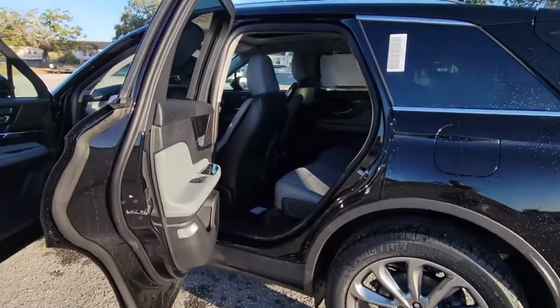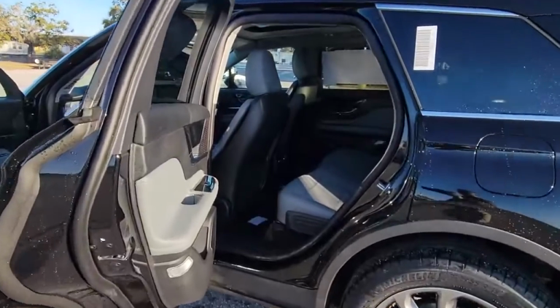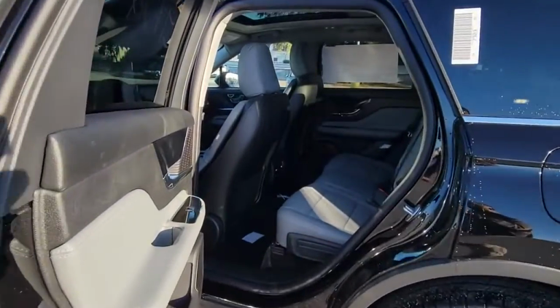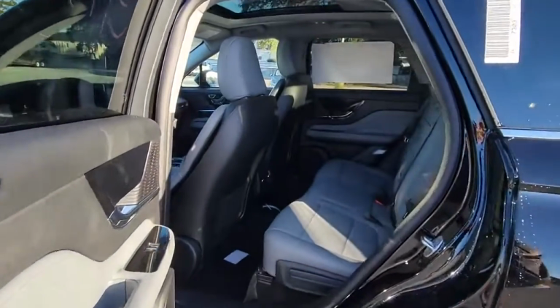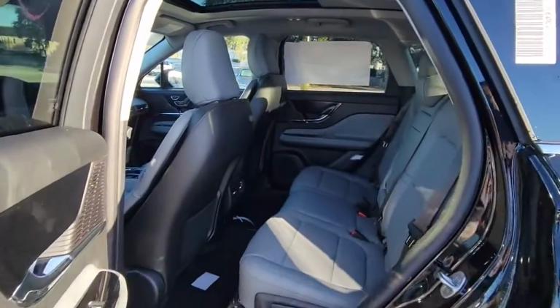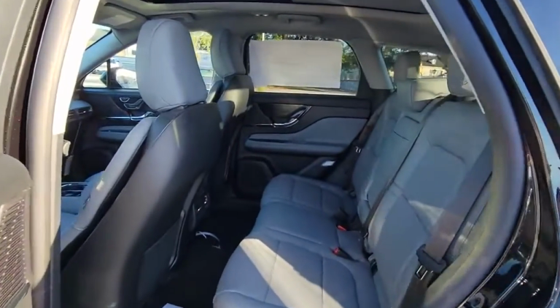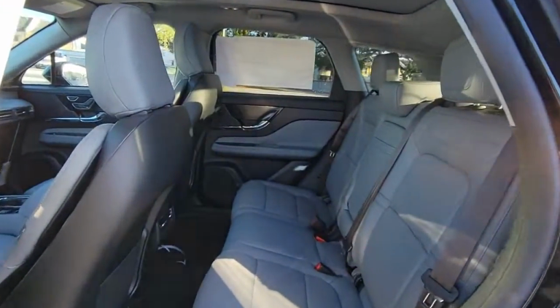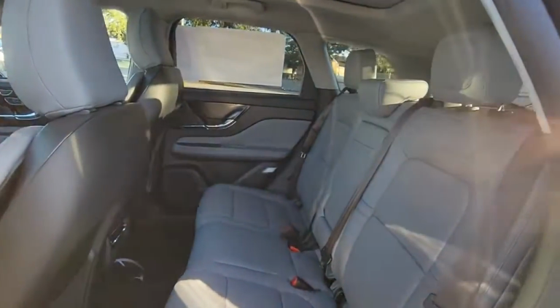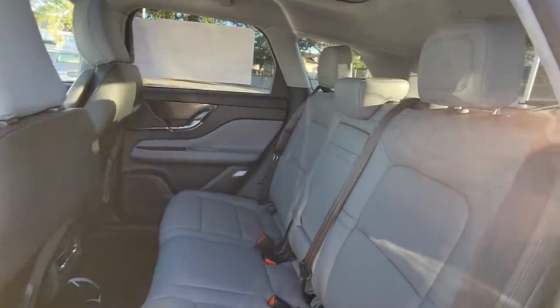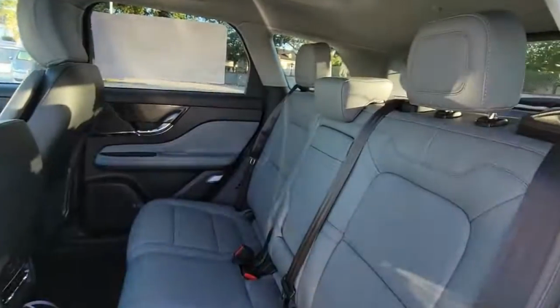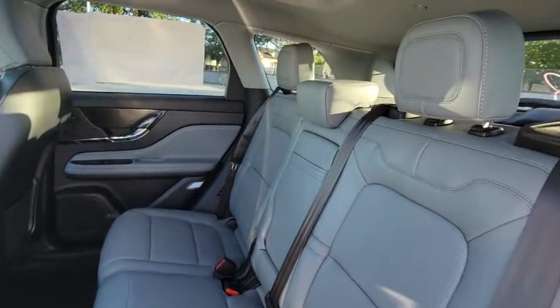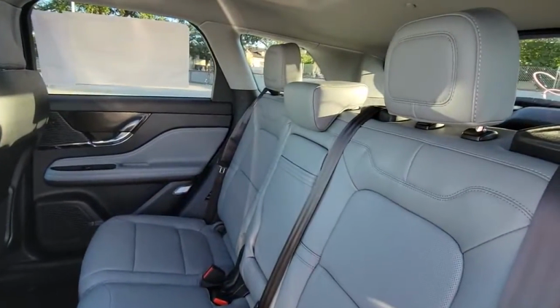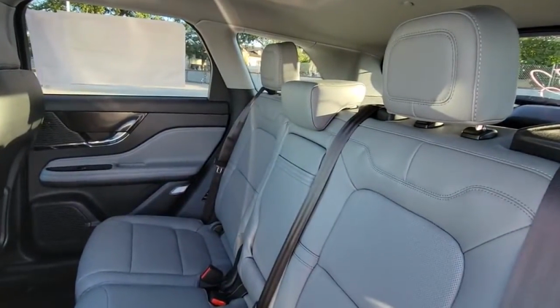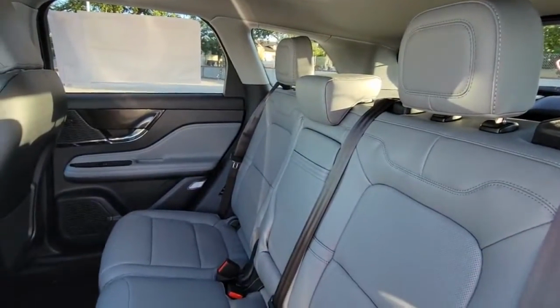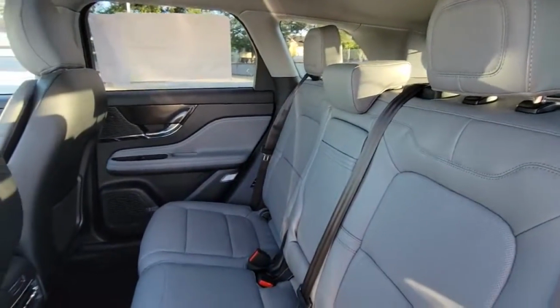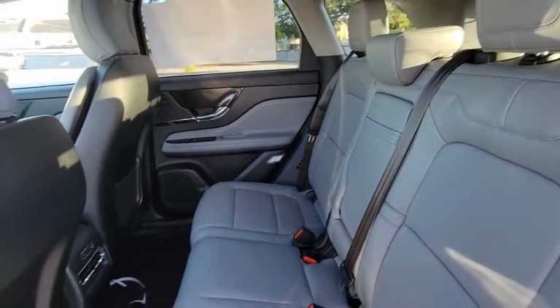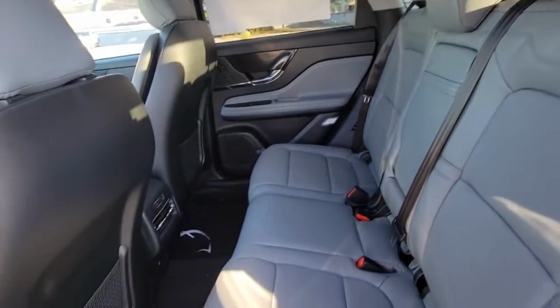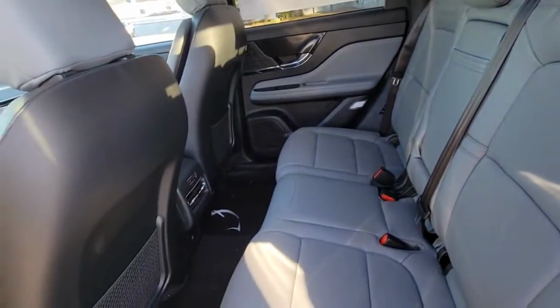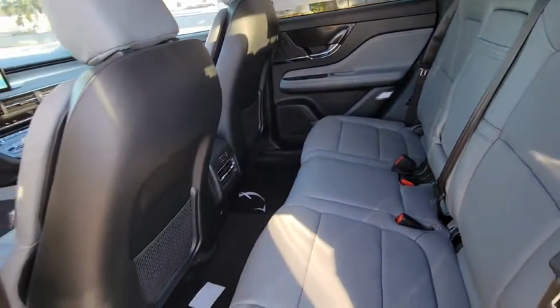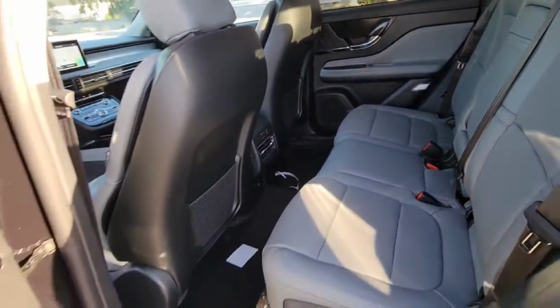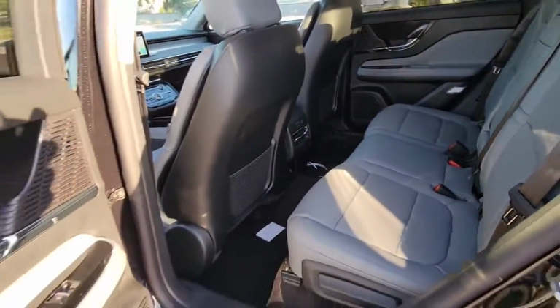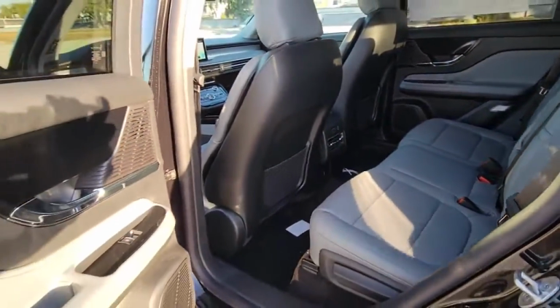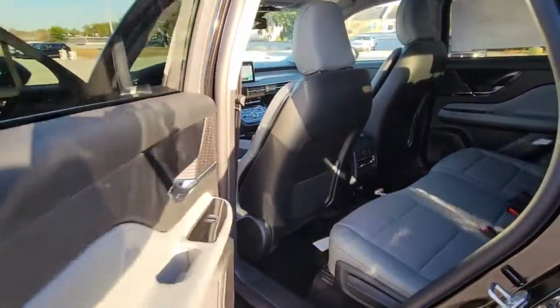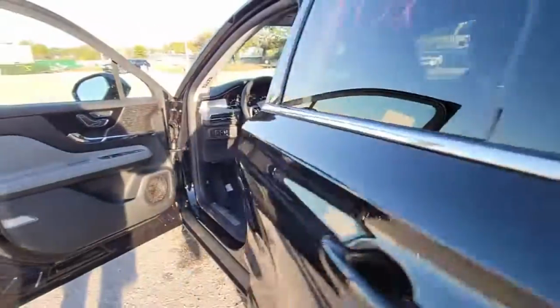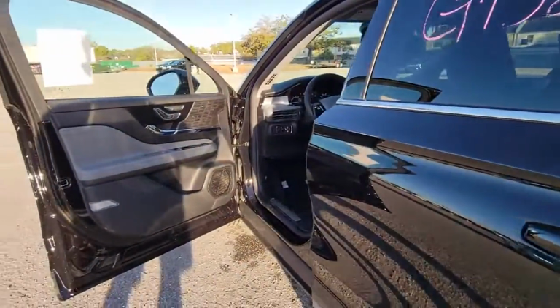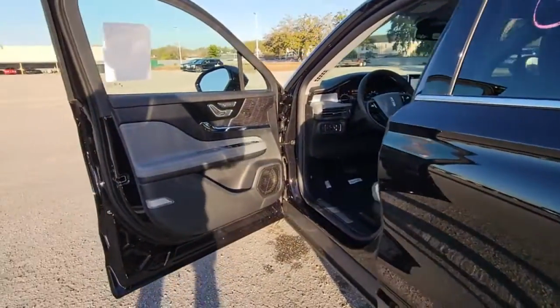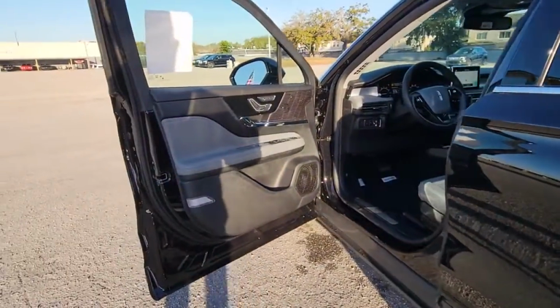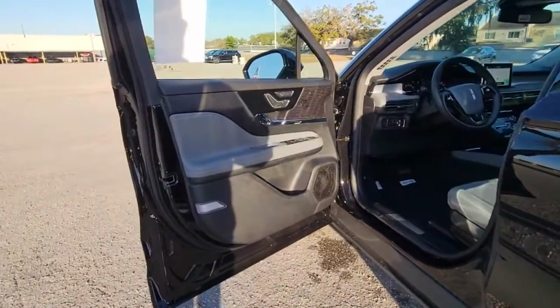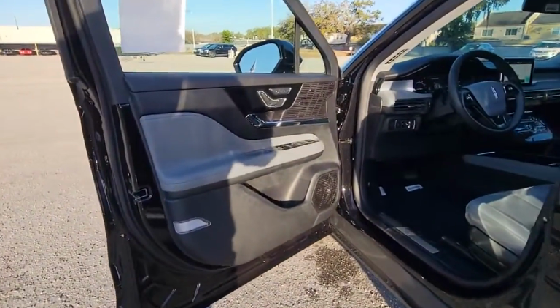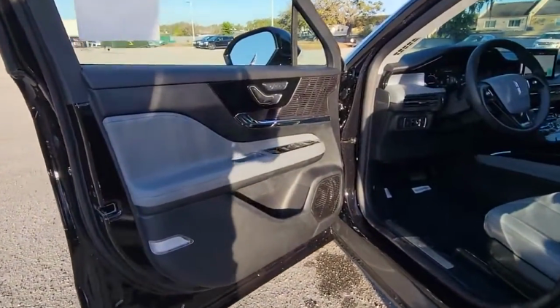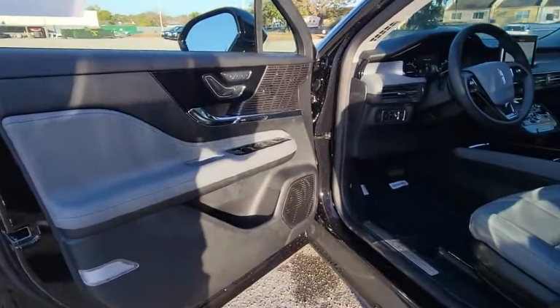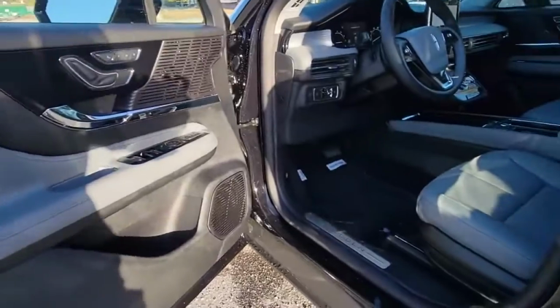There's never been a better time to indulge in the luxury you deserve. Get behind the wheel of this impressive Corsair. Our team will give you an outstanding test drive experience. Stop in today.